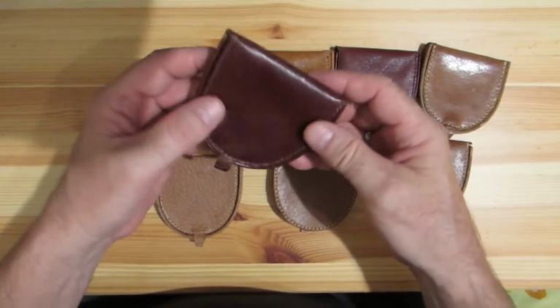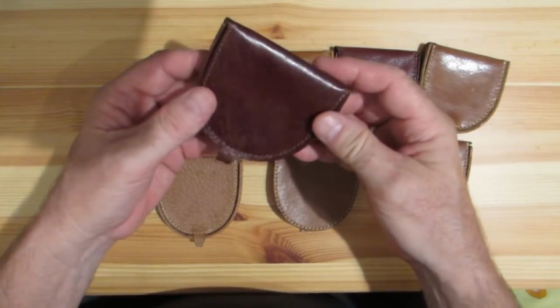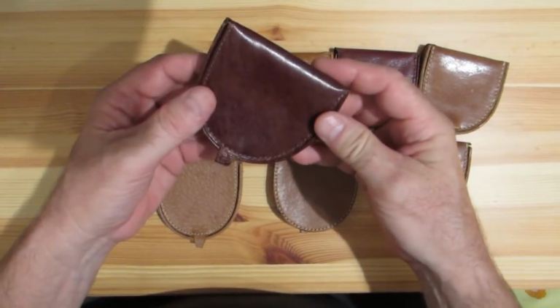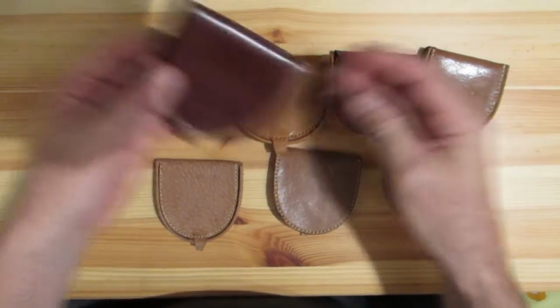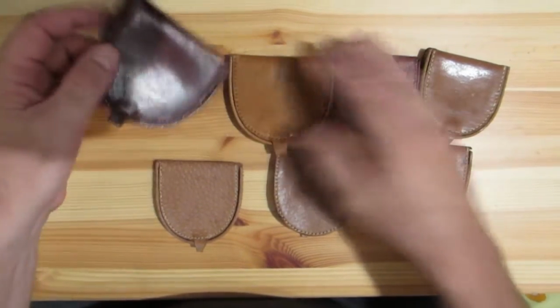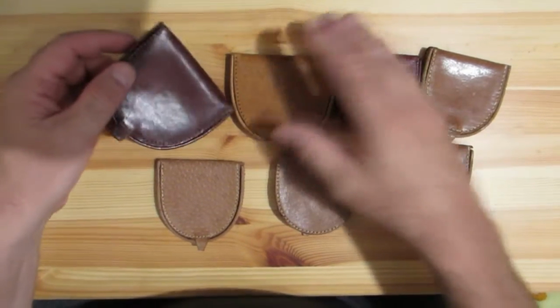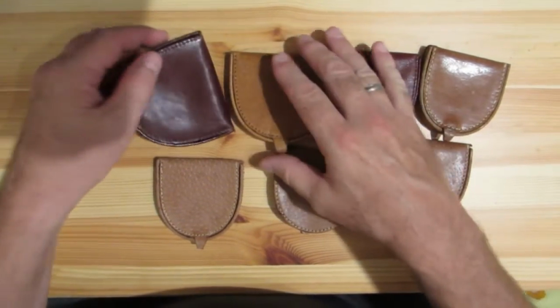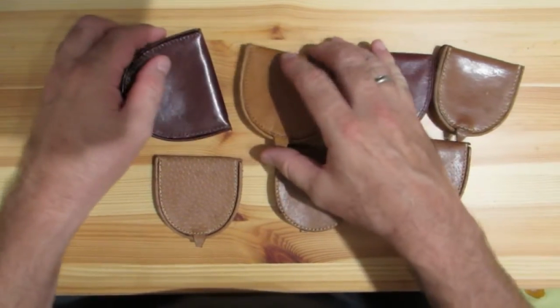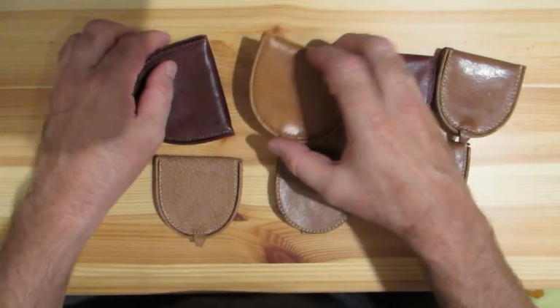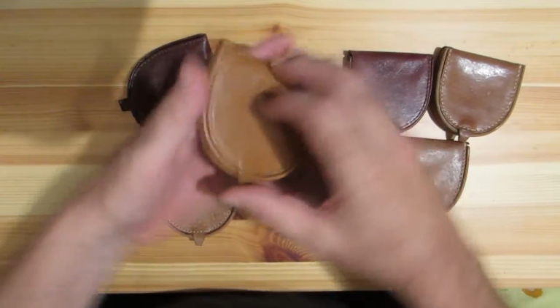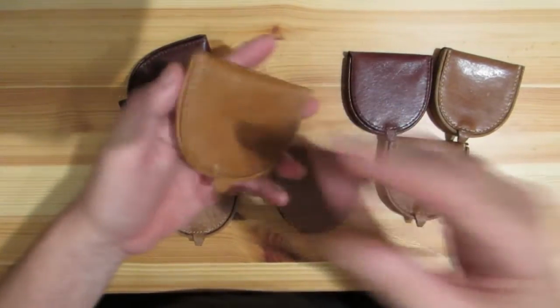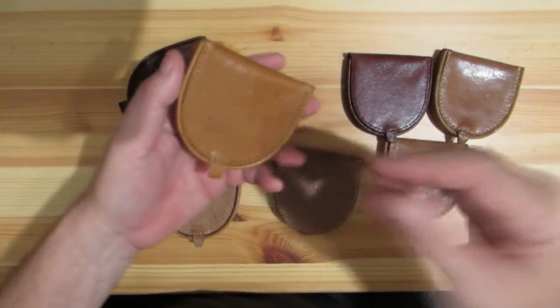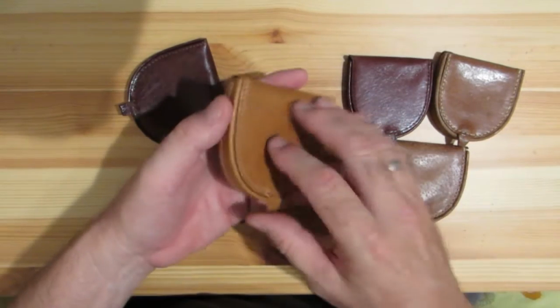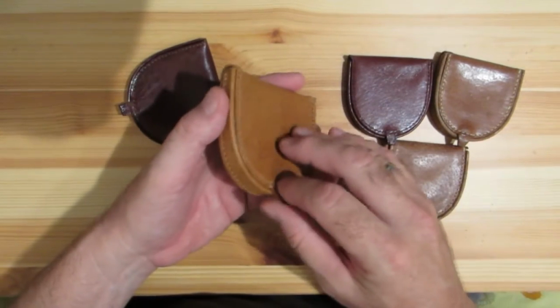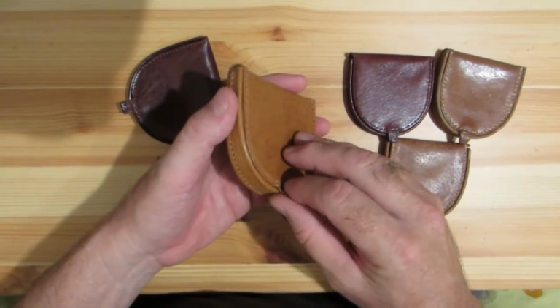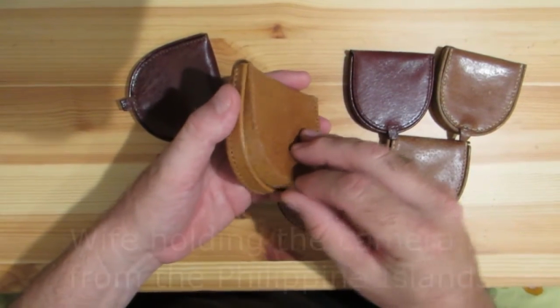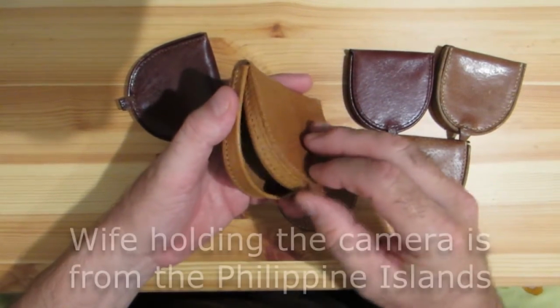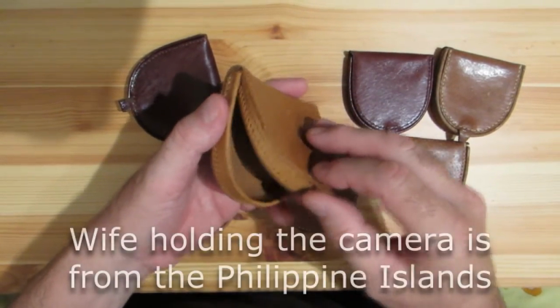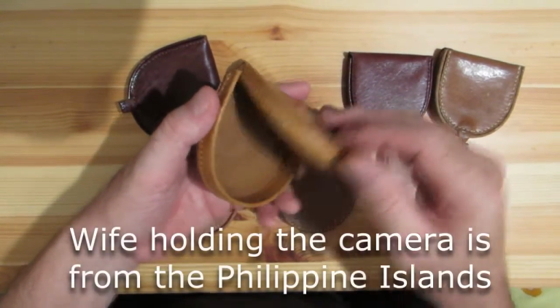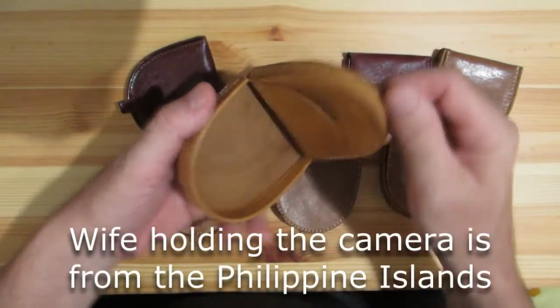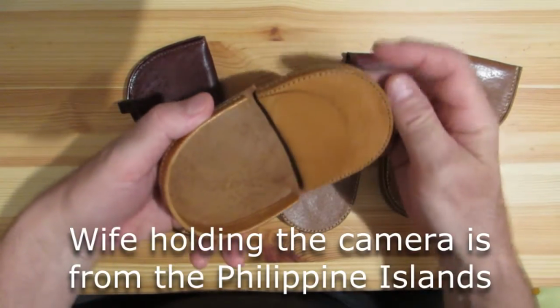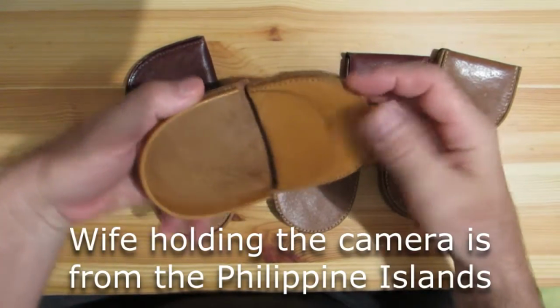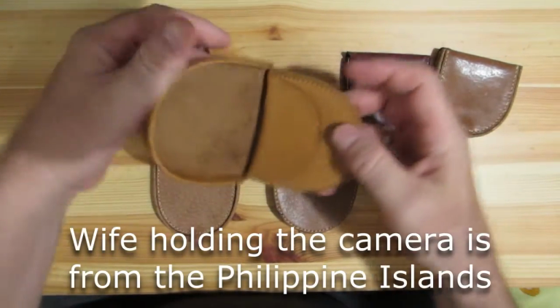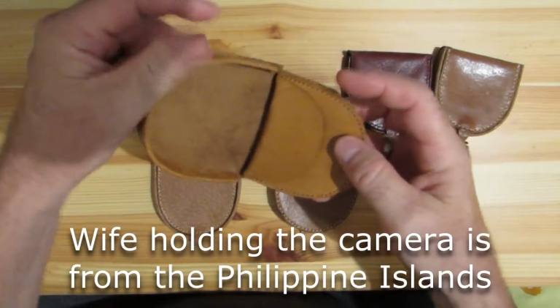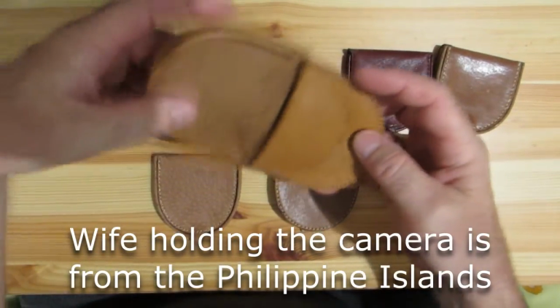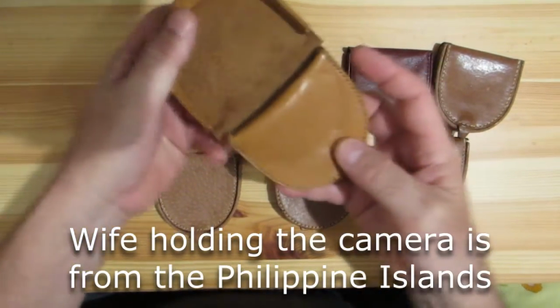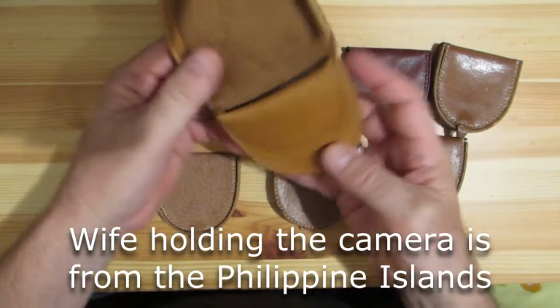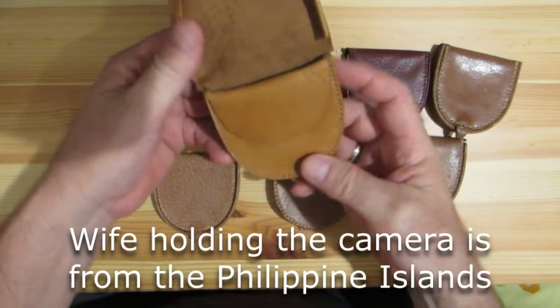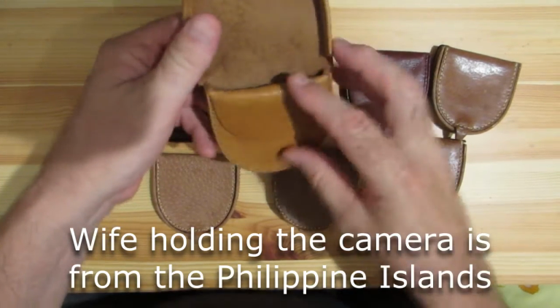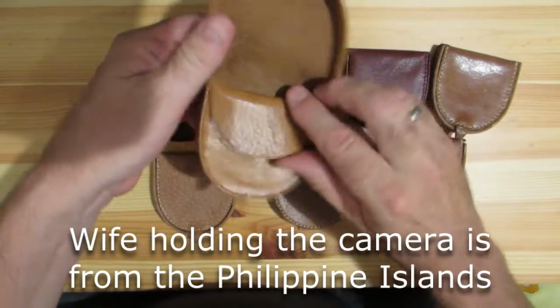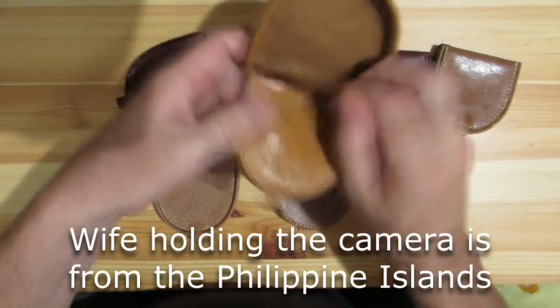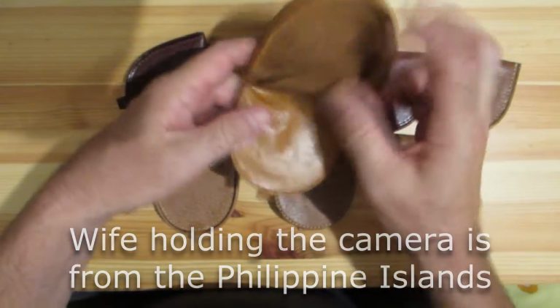Lightweight, real leather, made in China. I think they should make these in your home country, the Philippines — these are beginning to be really popular, so that would be an idea.